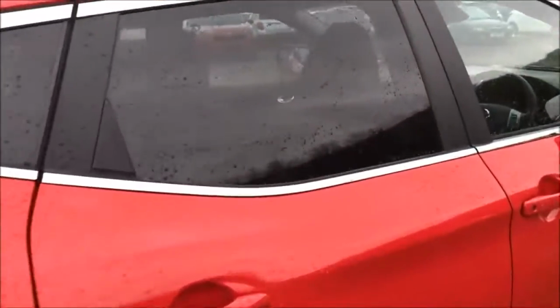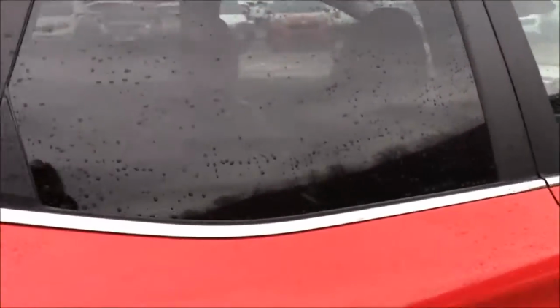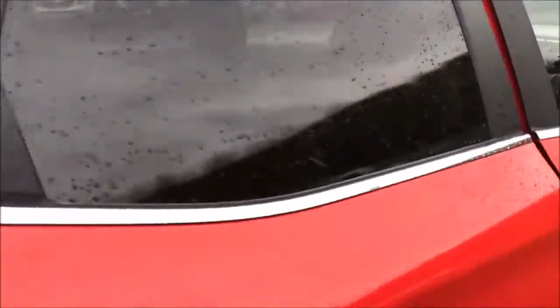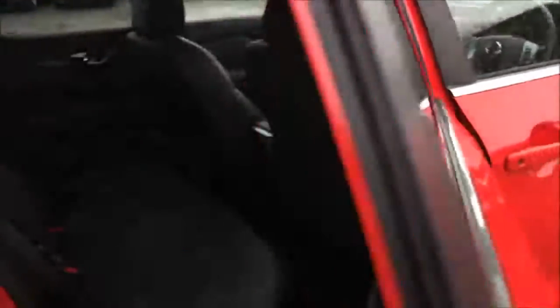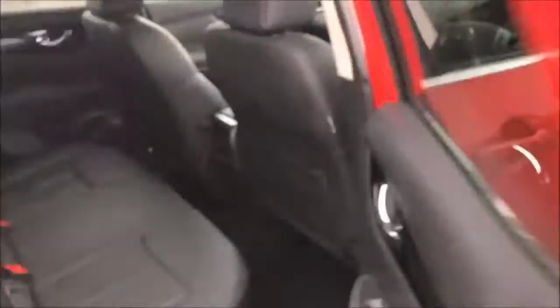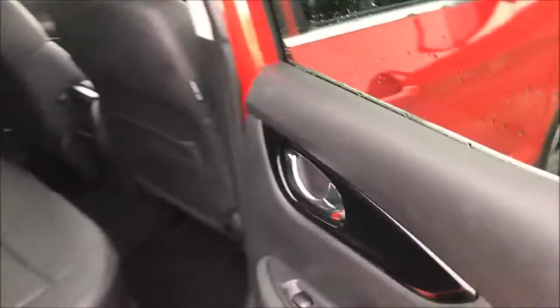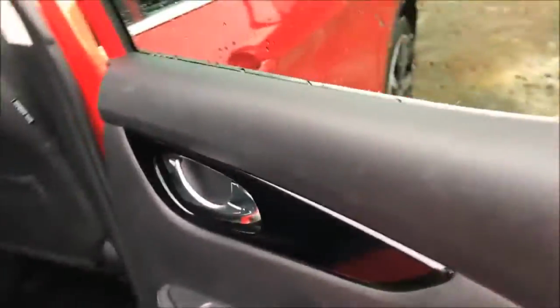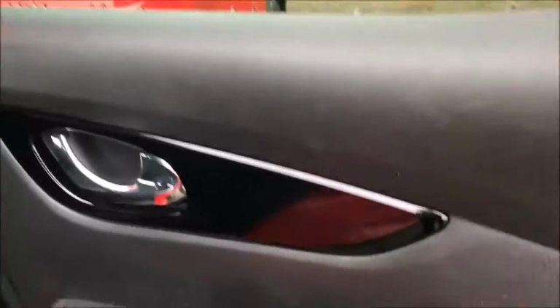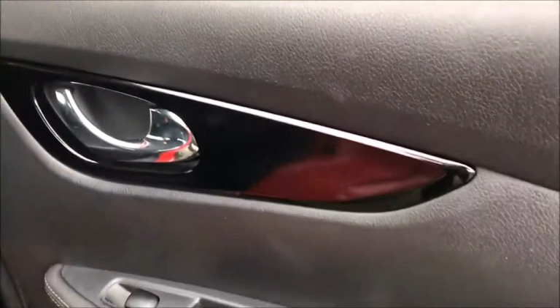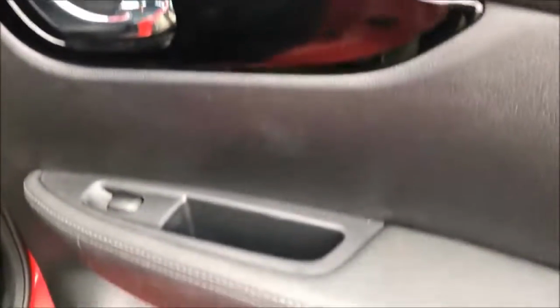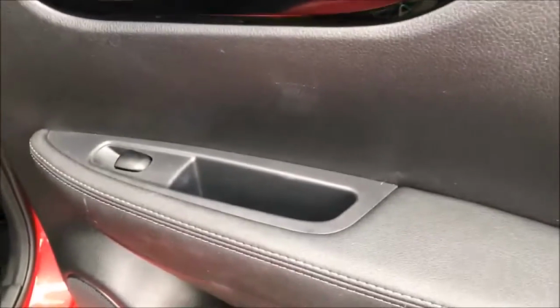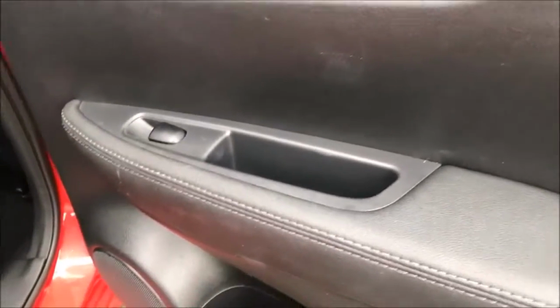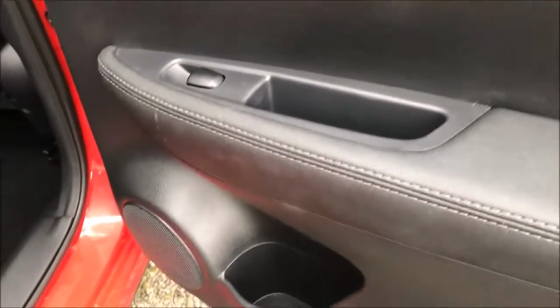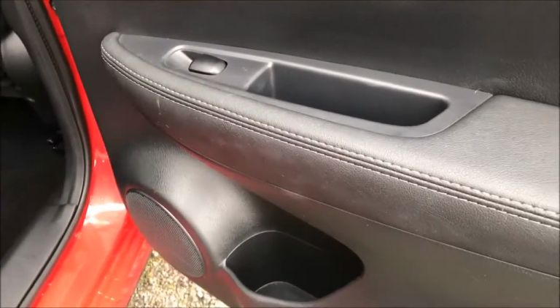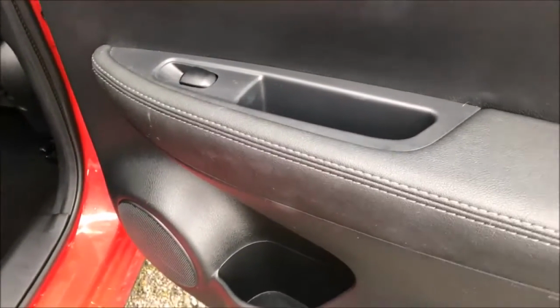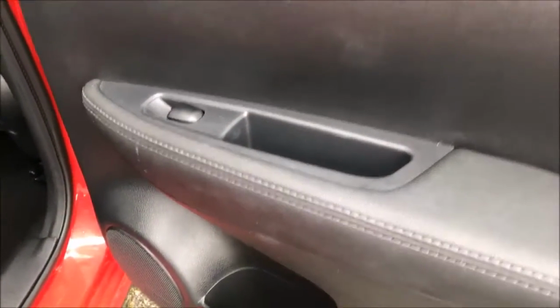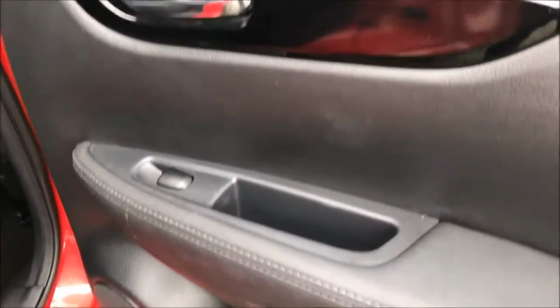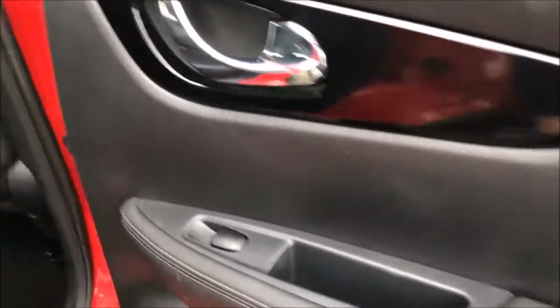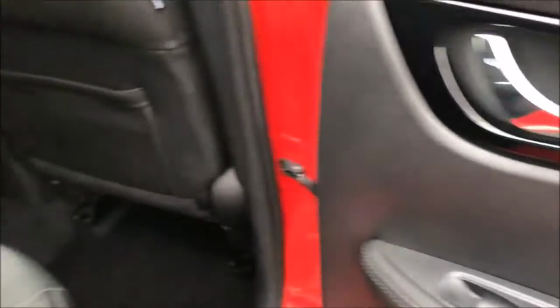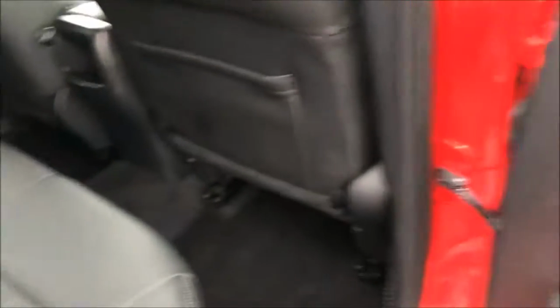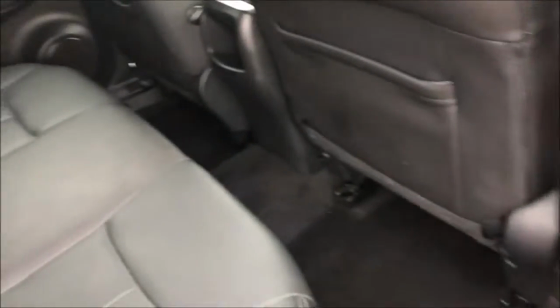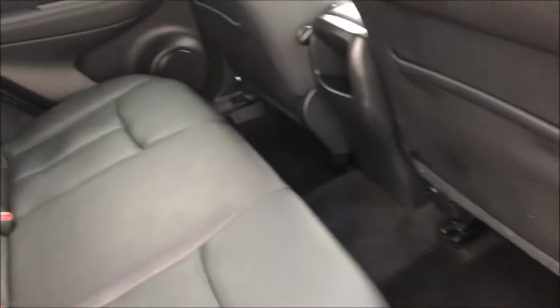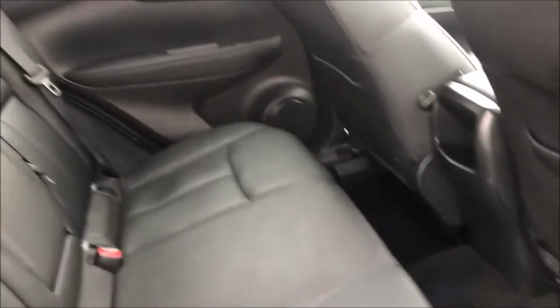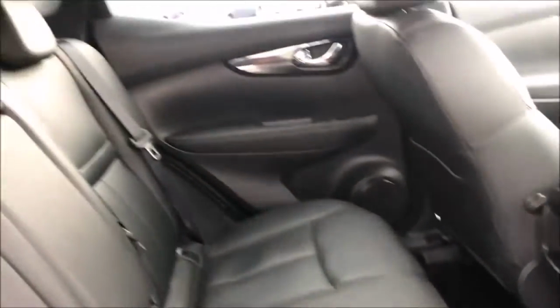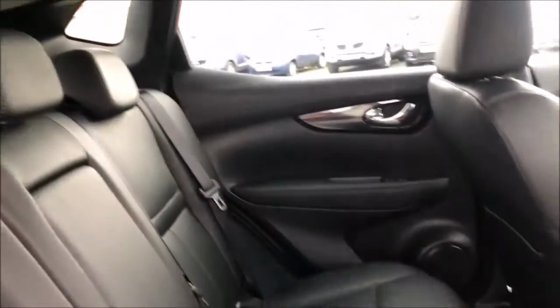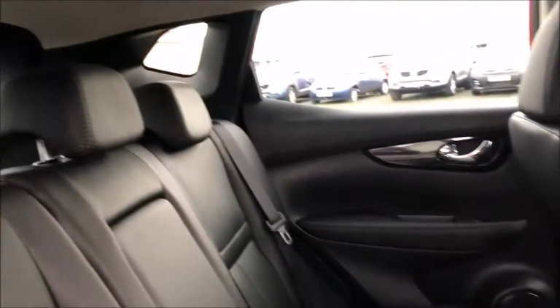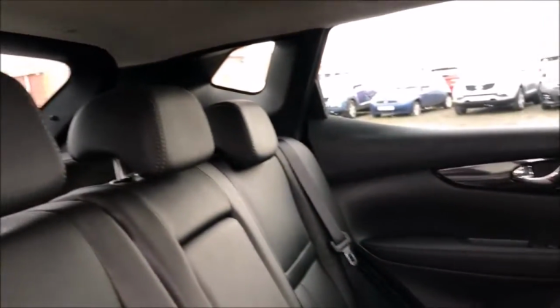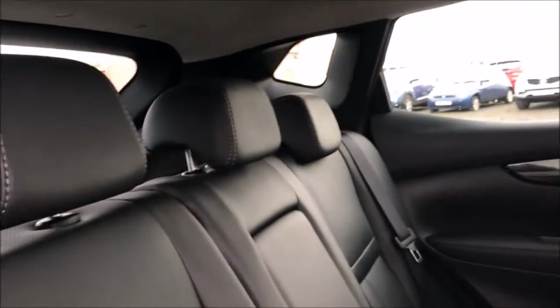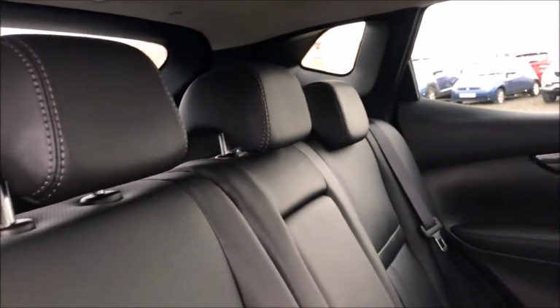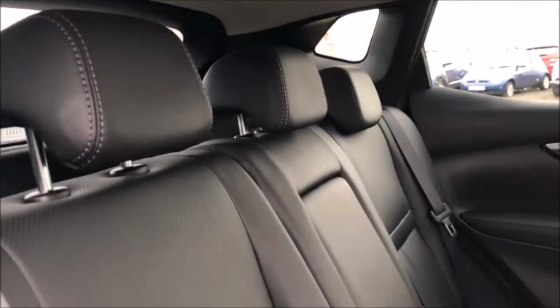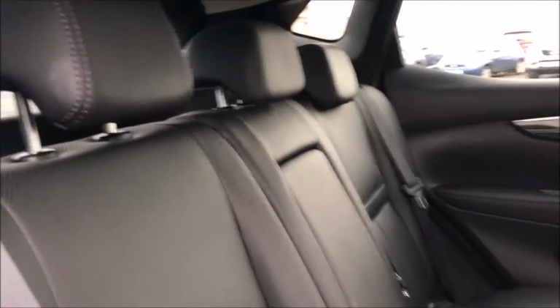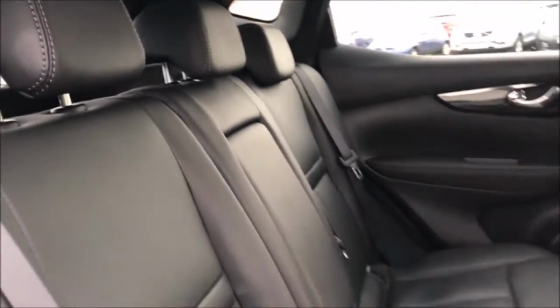Opening up the rear door, you'll notice this model is fitted with chrome-finished door handles, electric windows throughout and stereo speakers throughout the car. Inside you'll also notice the large amount of leg and headroom this car has to offer, along with the black leather upholstery which is all in excellent condition.